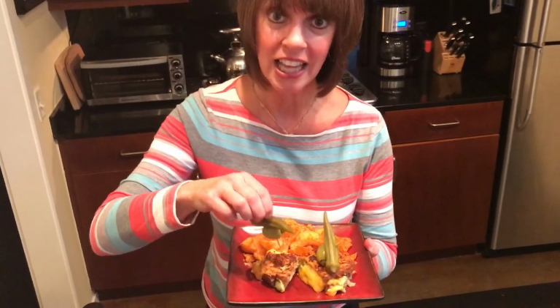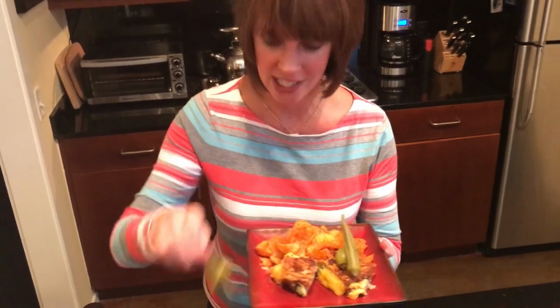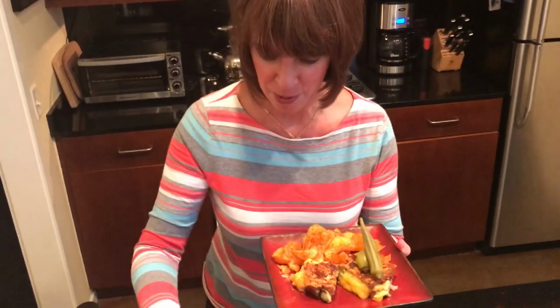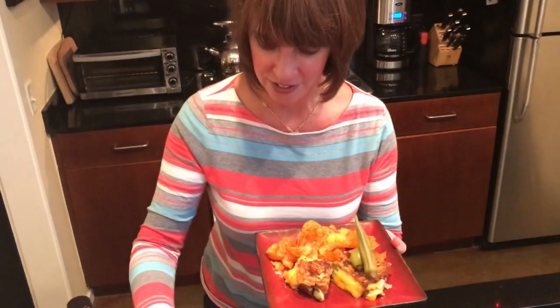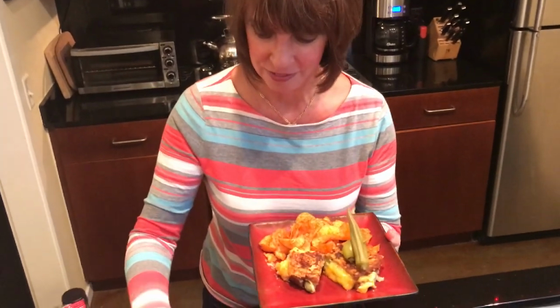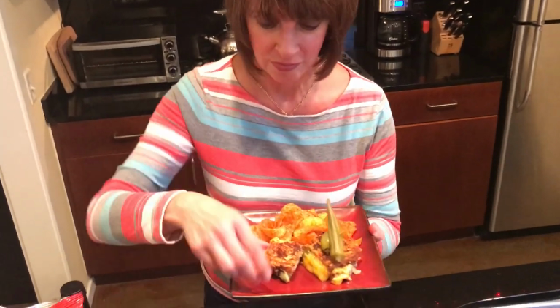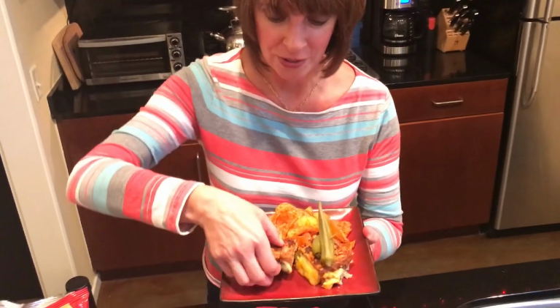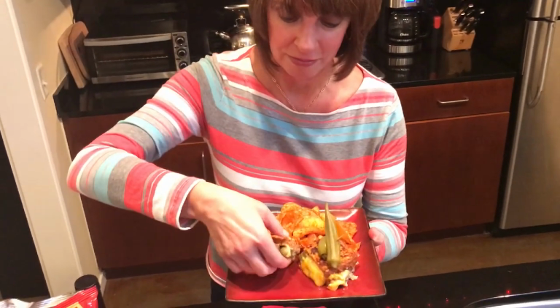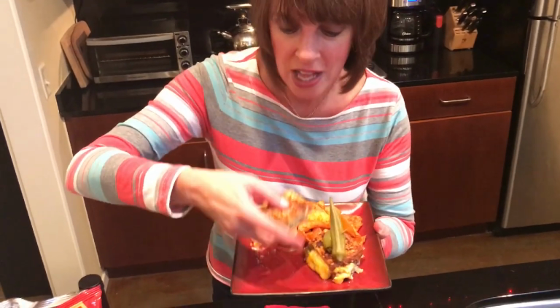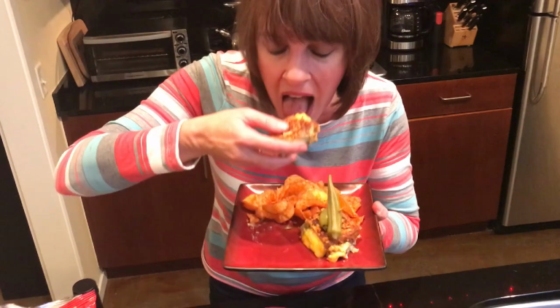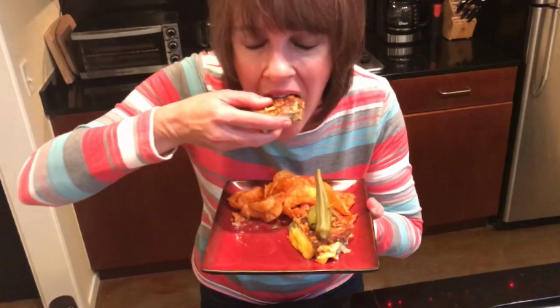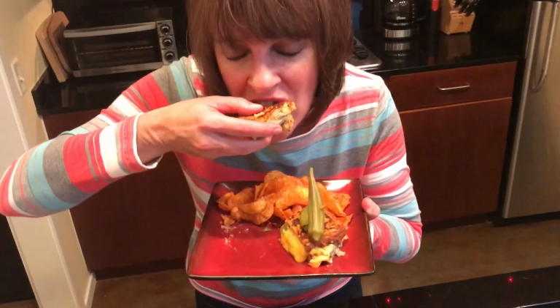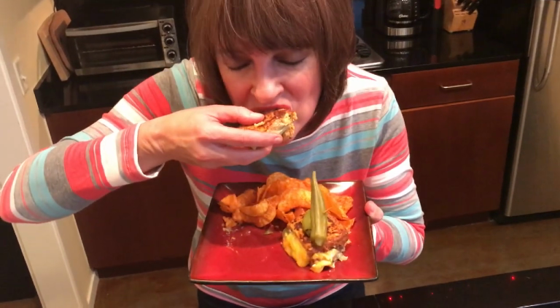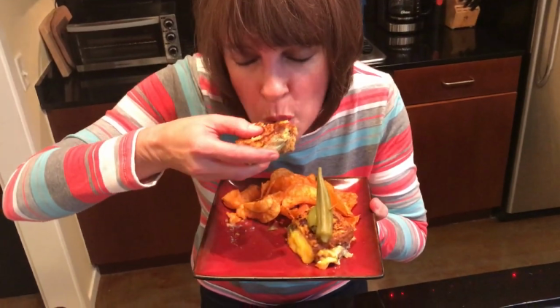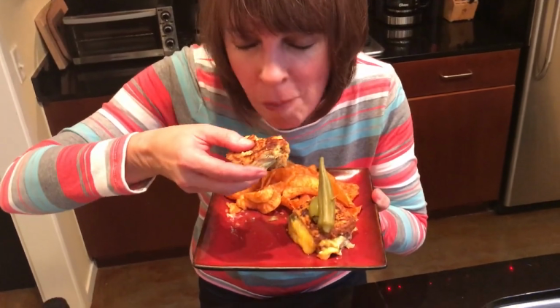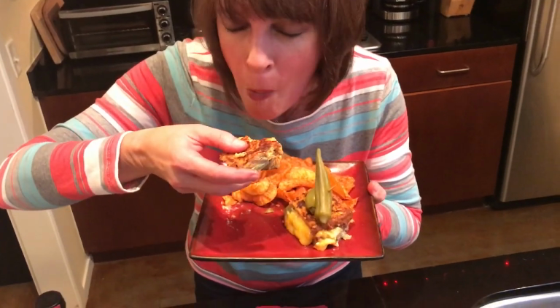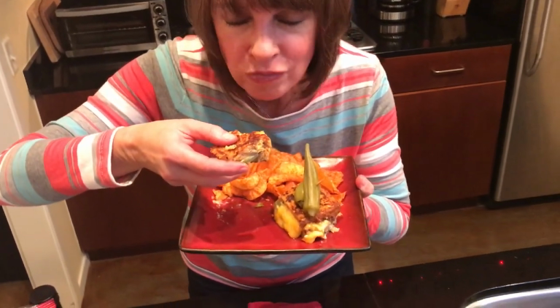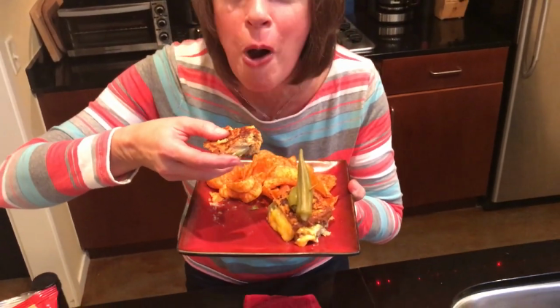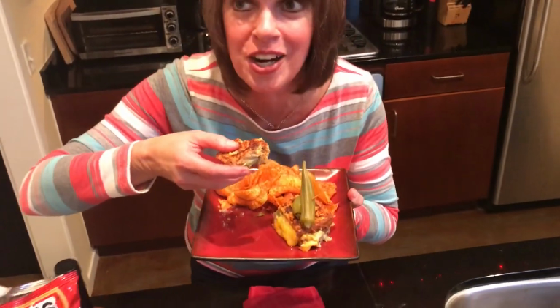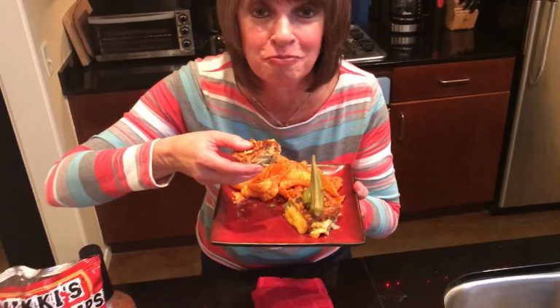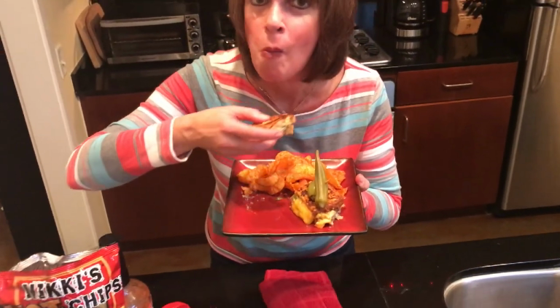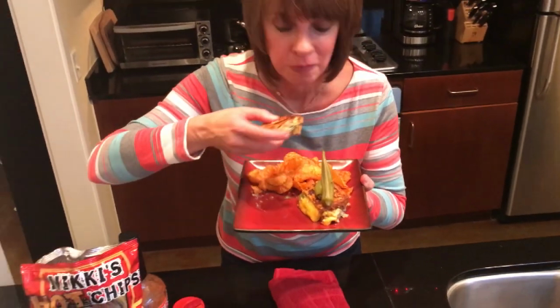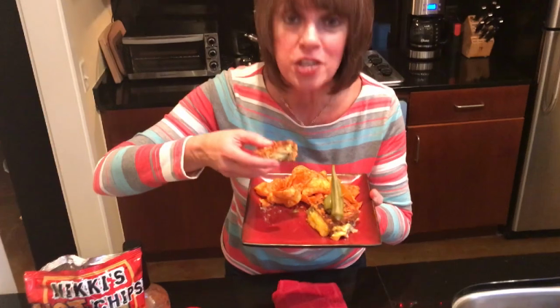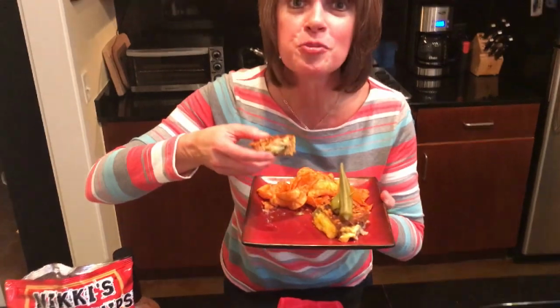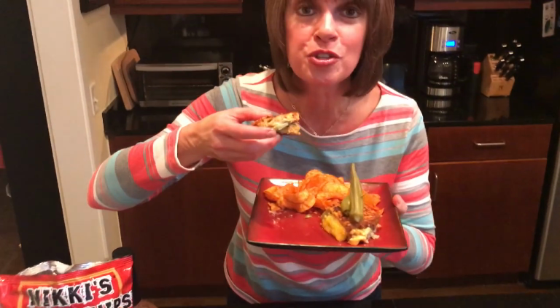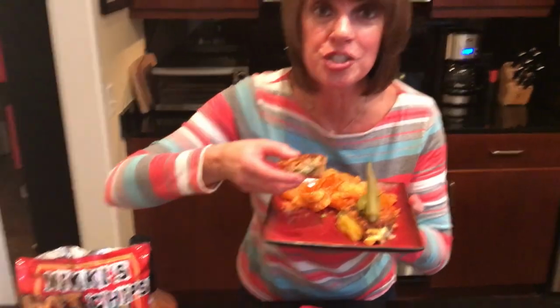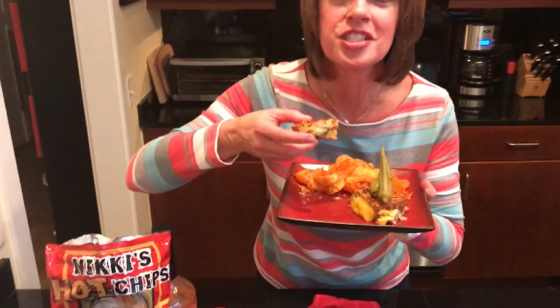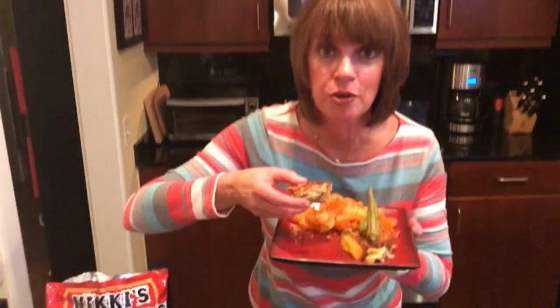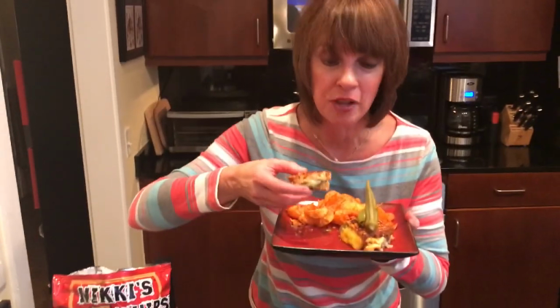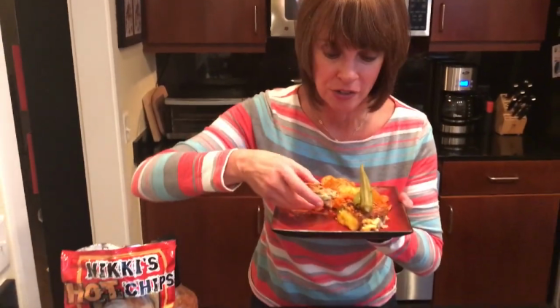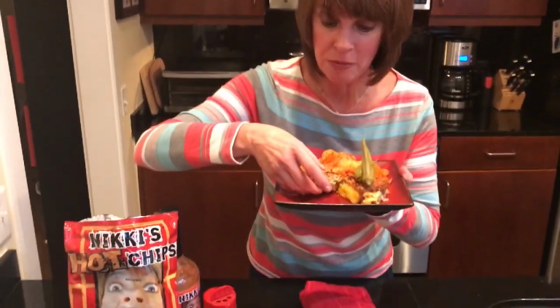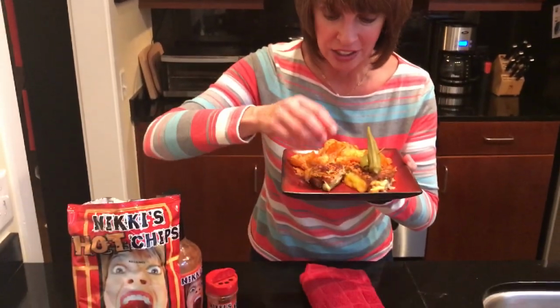Let's take a bite. Oh my gosh. This is the most delicious sandwich — on point it is. I'm not kidding.